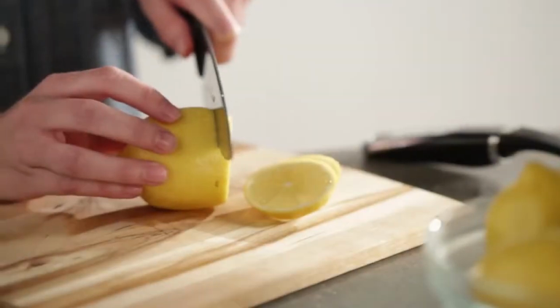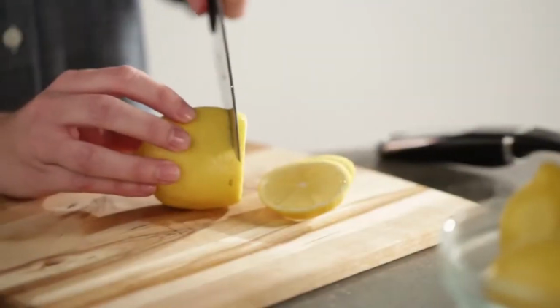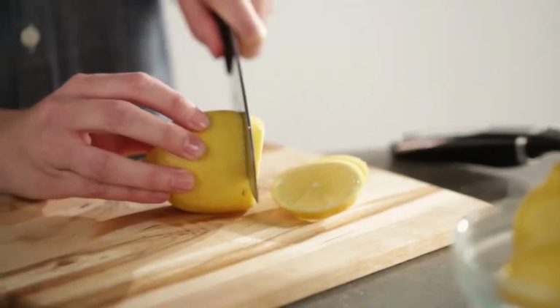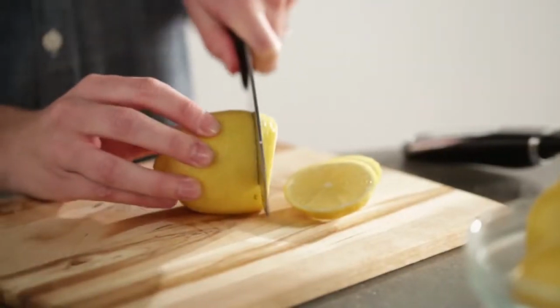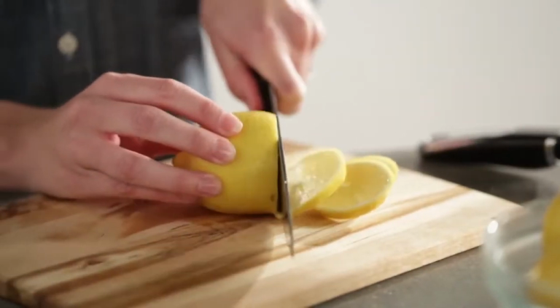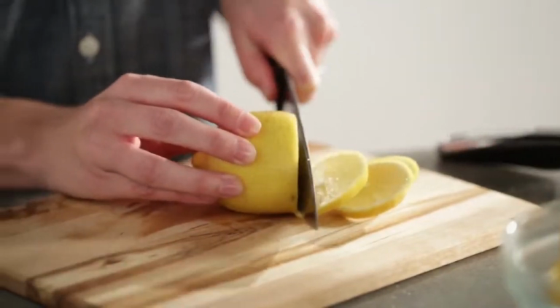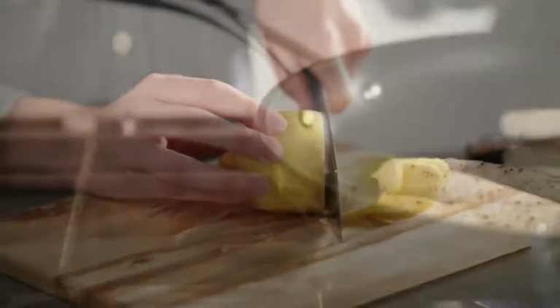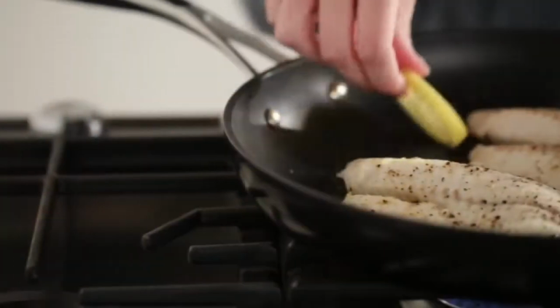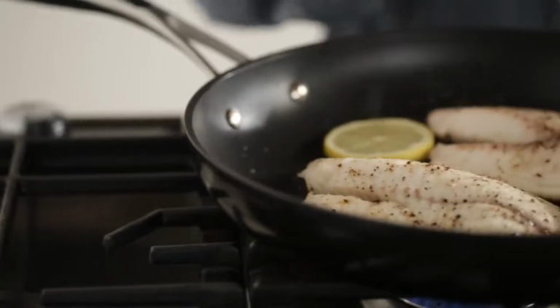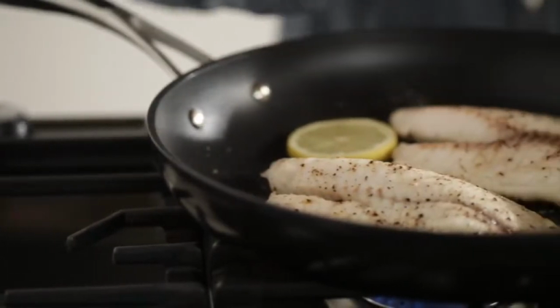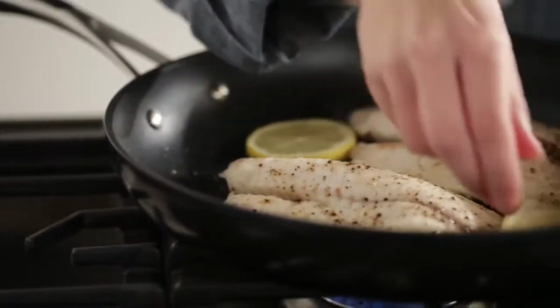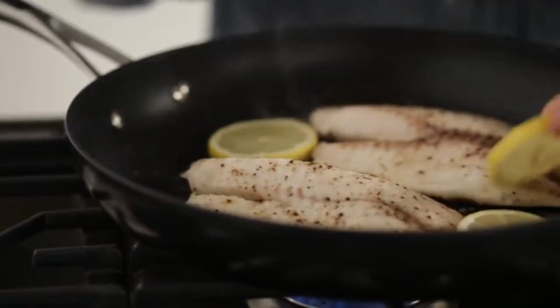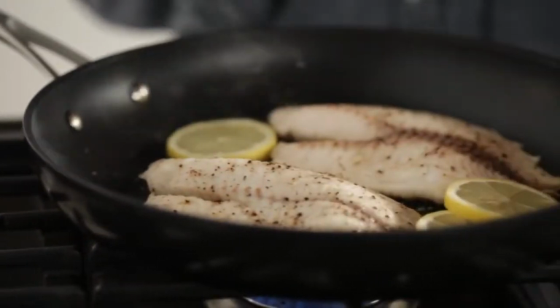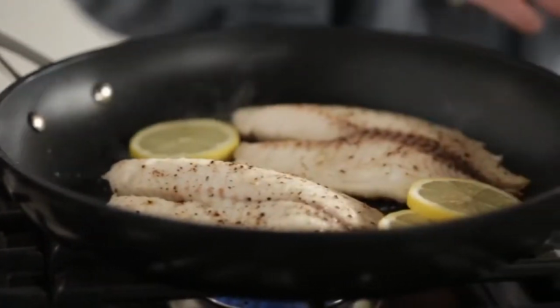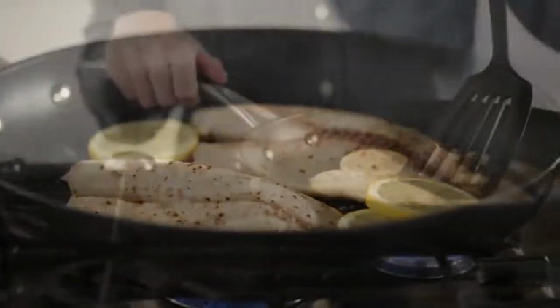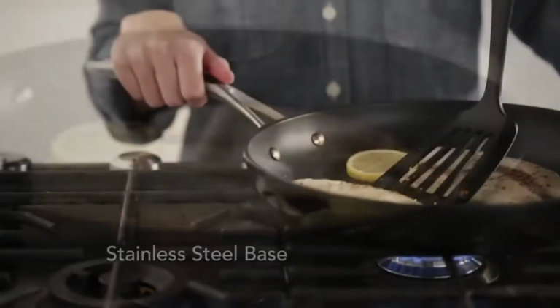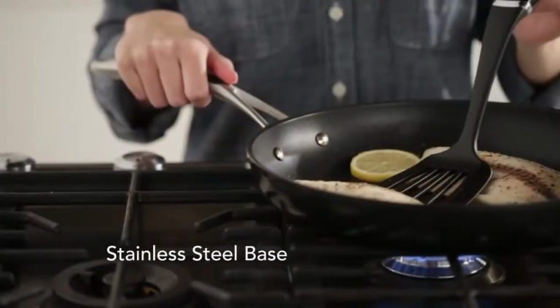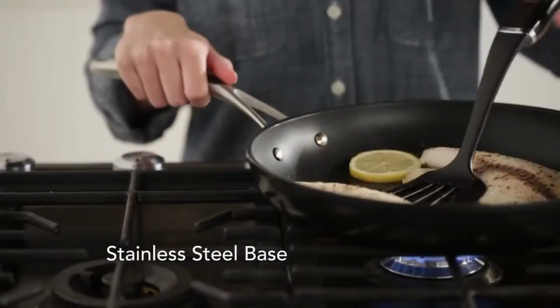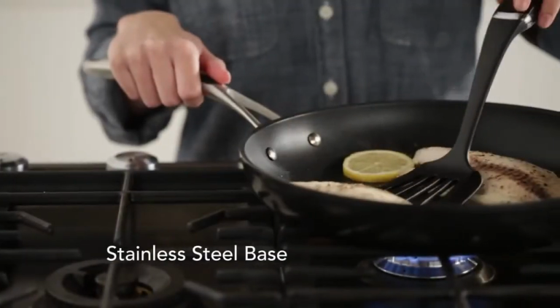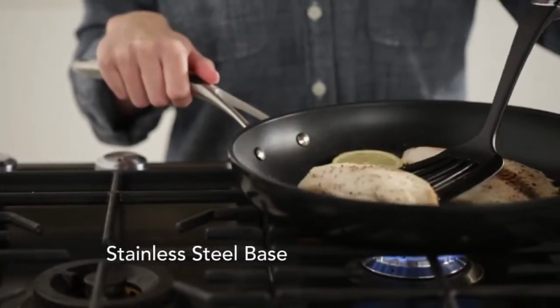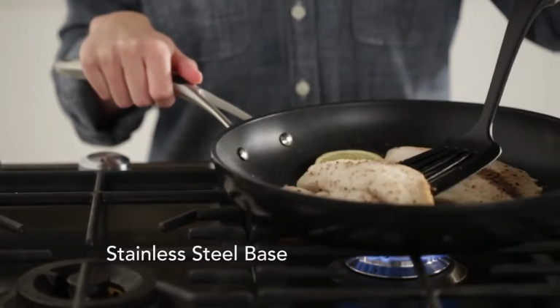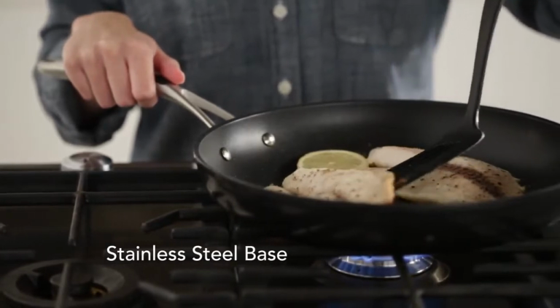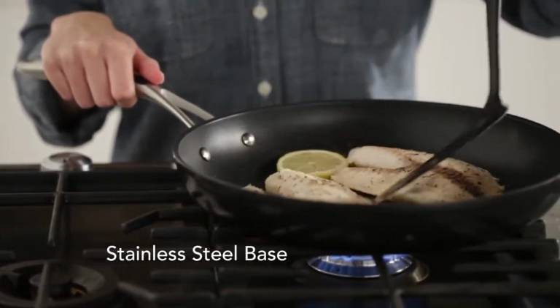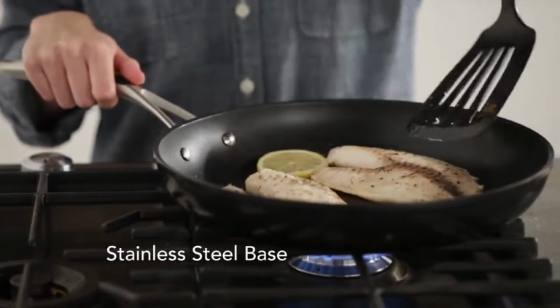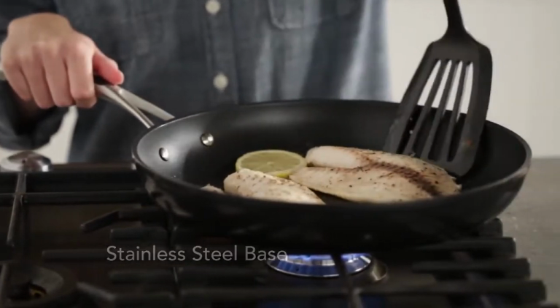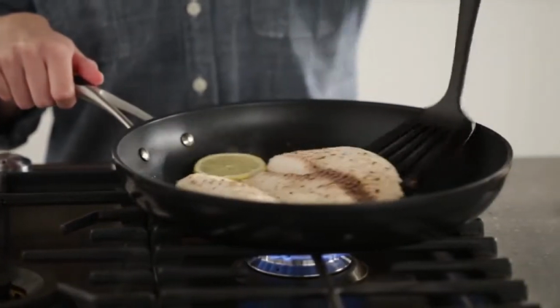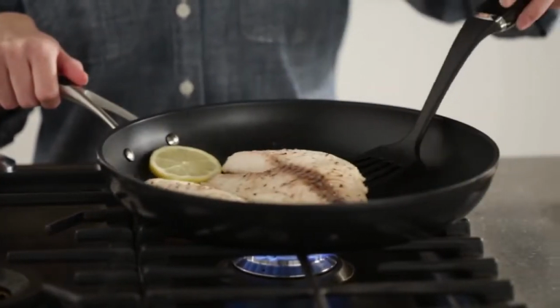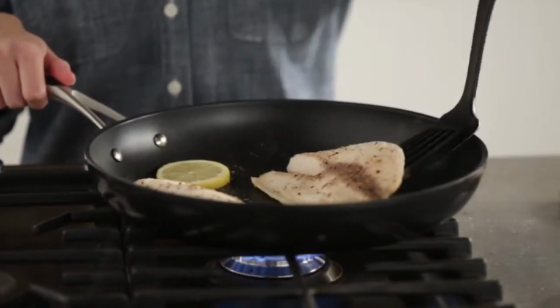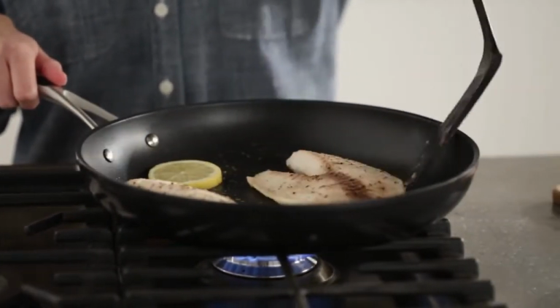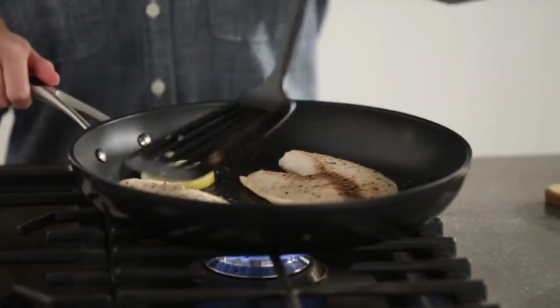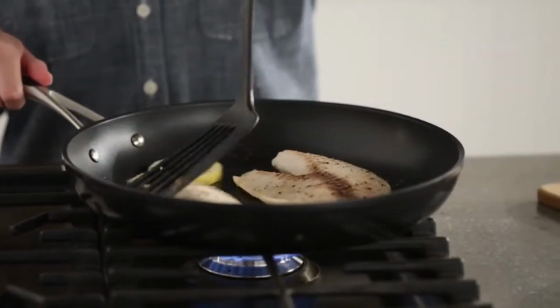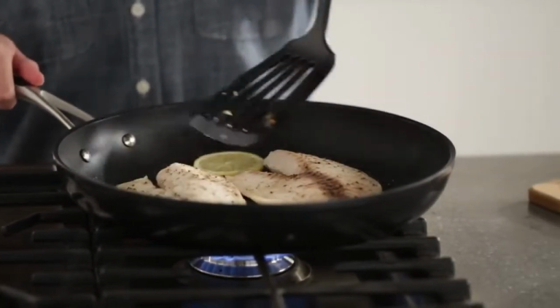Cut up a few slices of fresh lemon and add the fish to the hot skillet. The stainless steel base stays flat and can be used on all cooktop surfaces, including electric, gas, and induction.